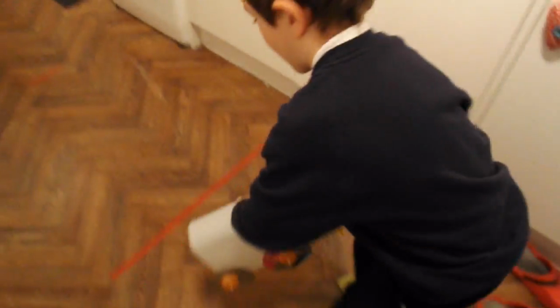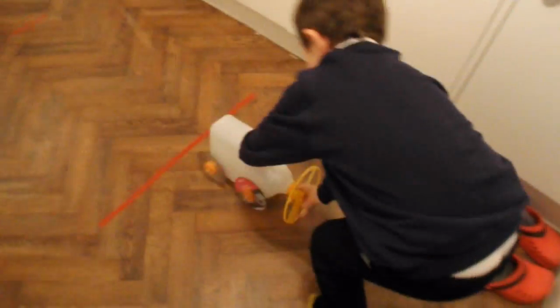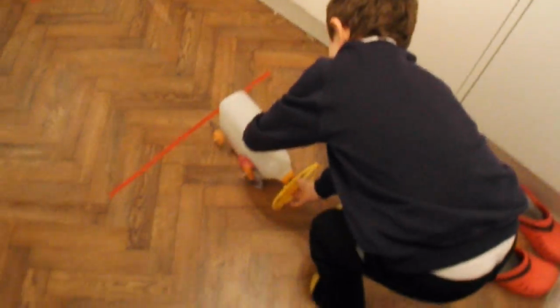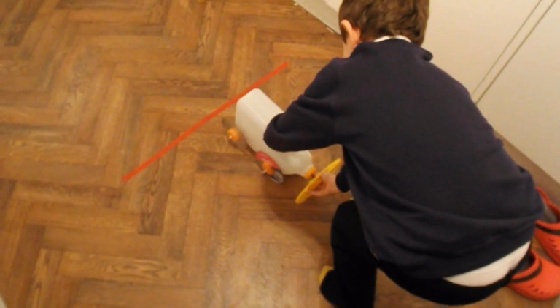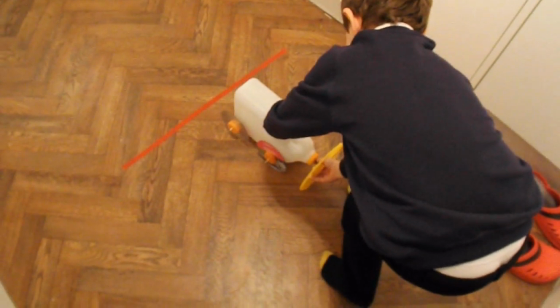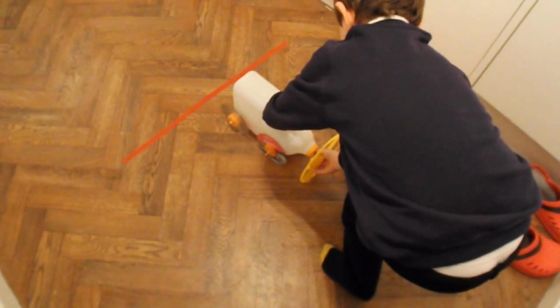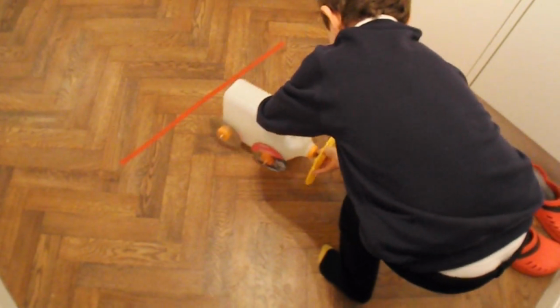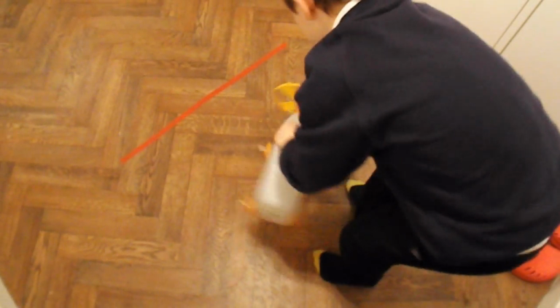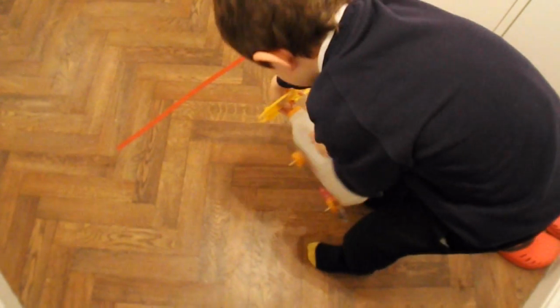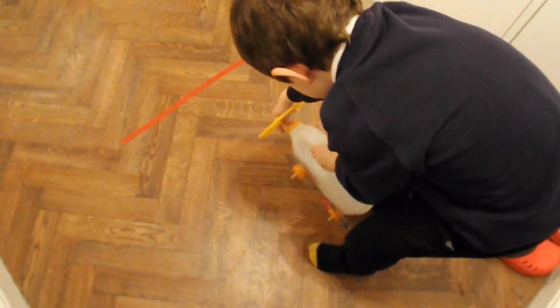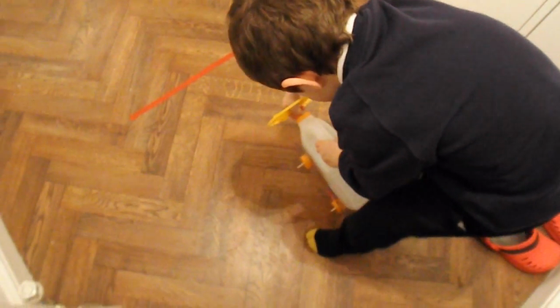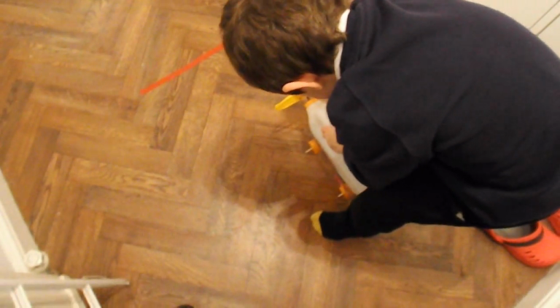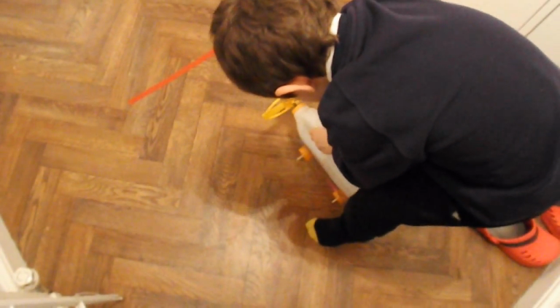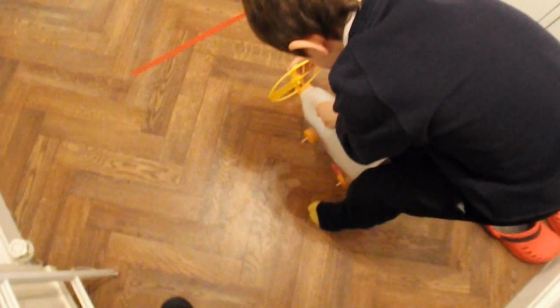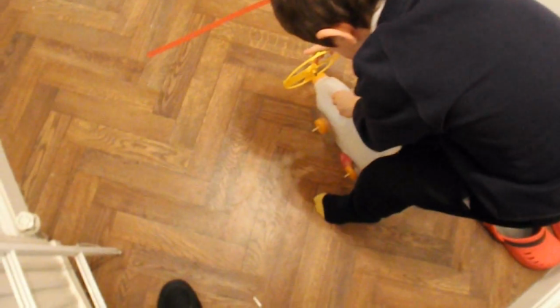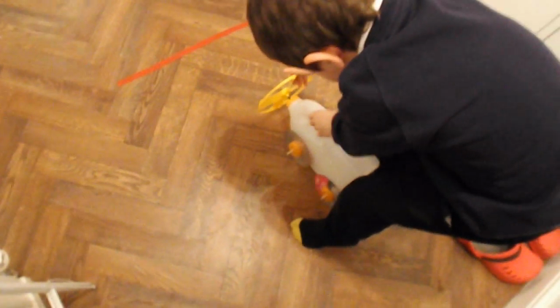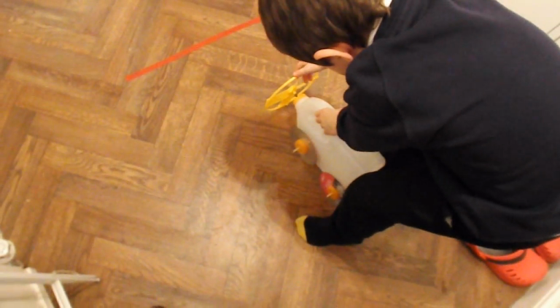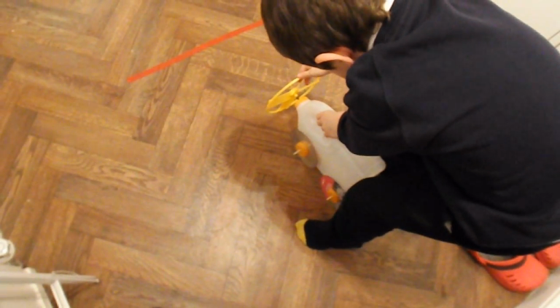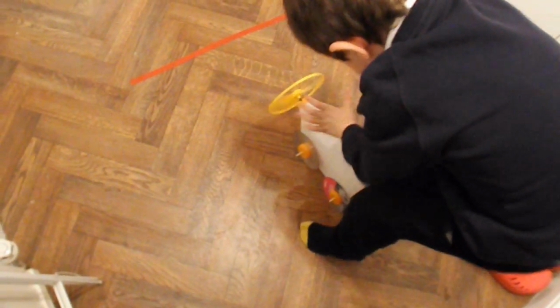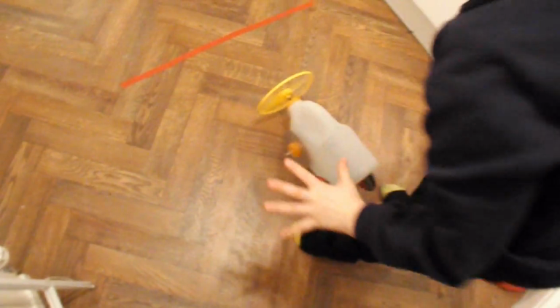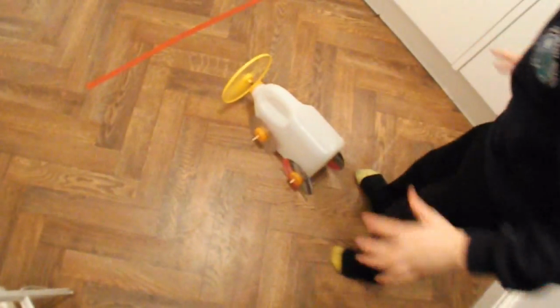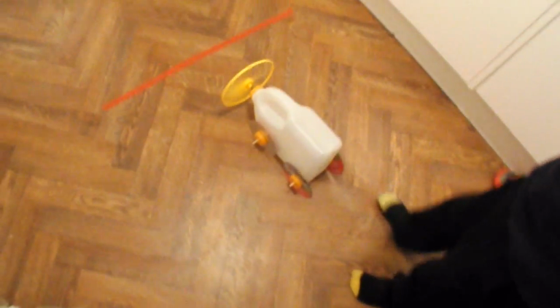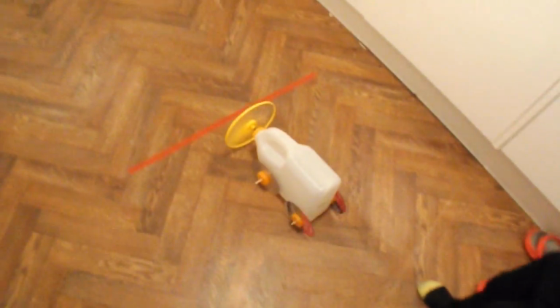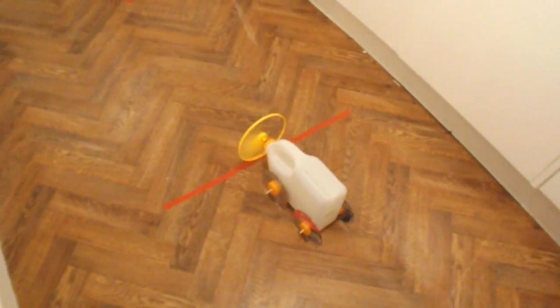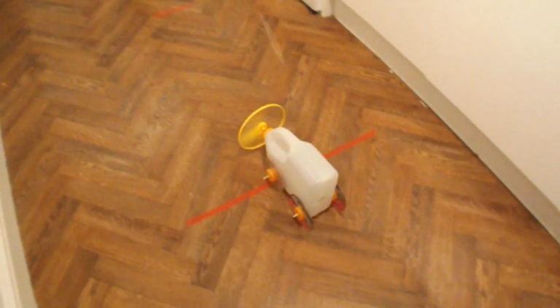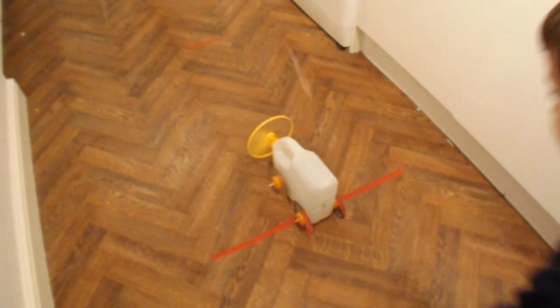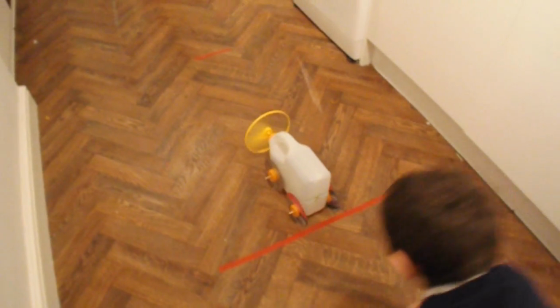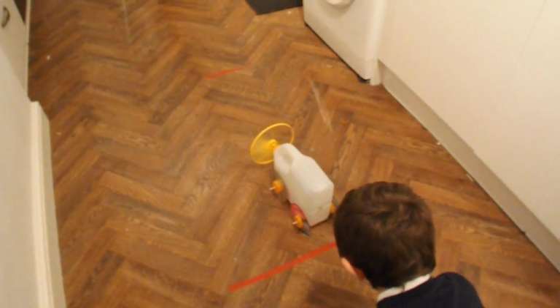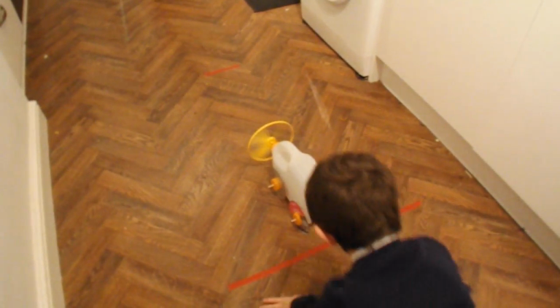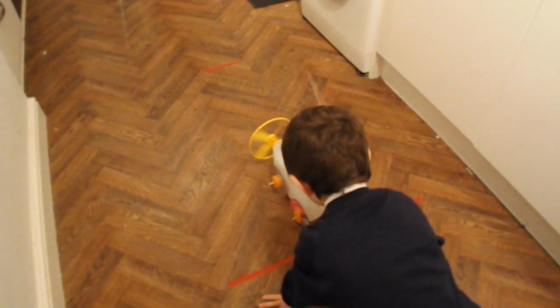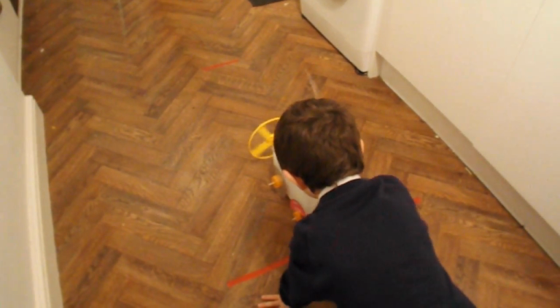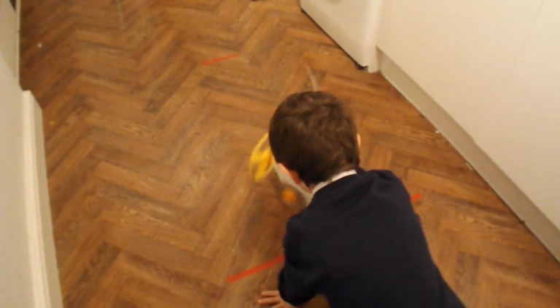You ready? That's backwards. Turn it the other way round. That's it. Let's see if it goes then. It's picking up speed. Need to wind it up a bit more, I think.